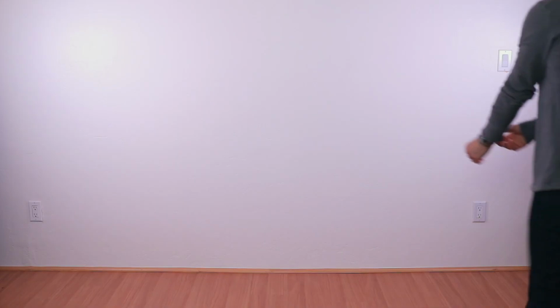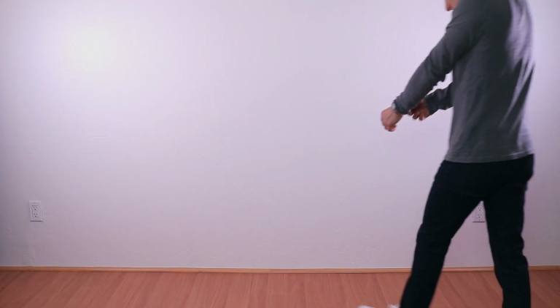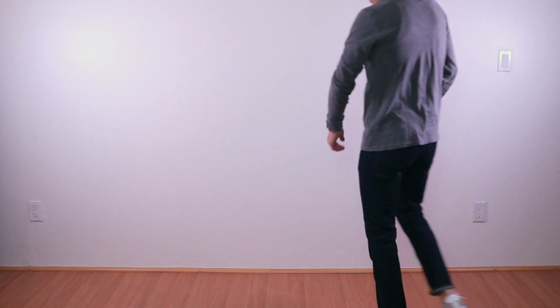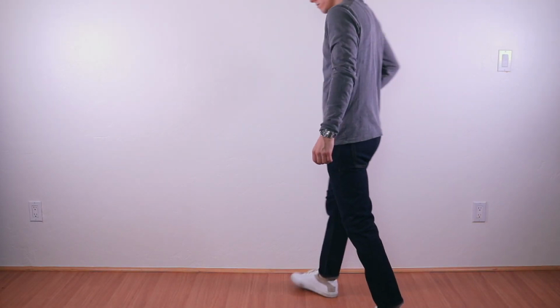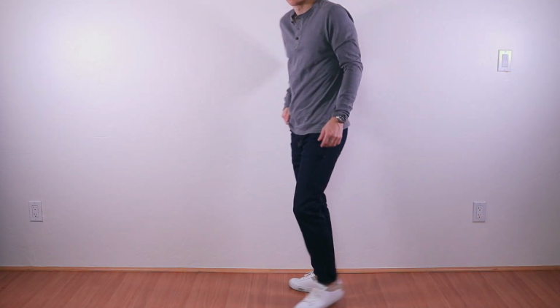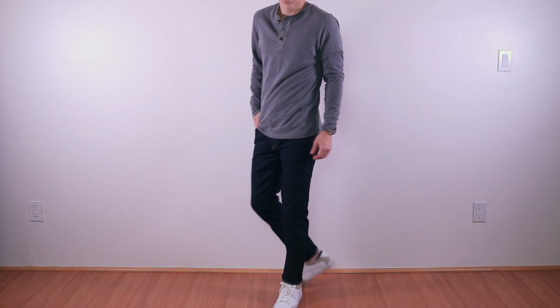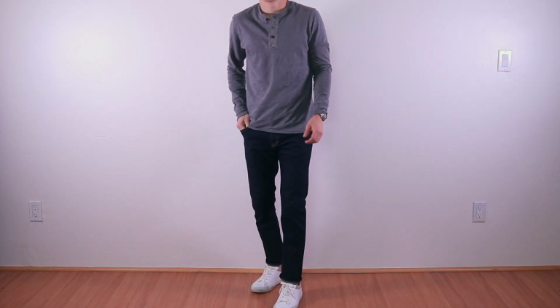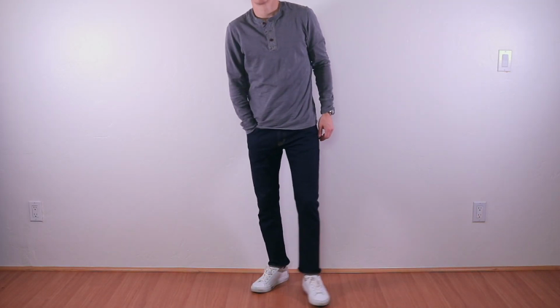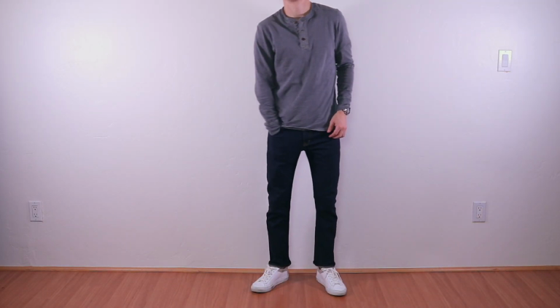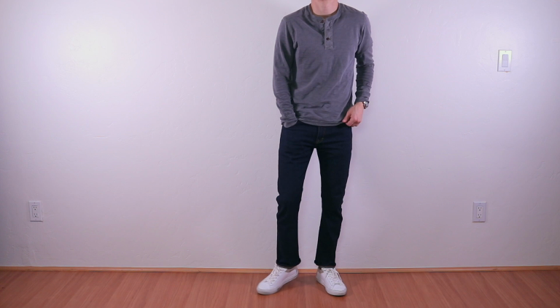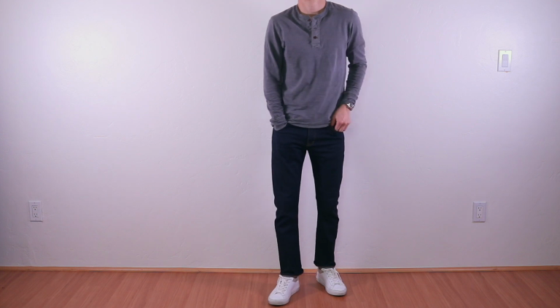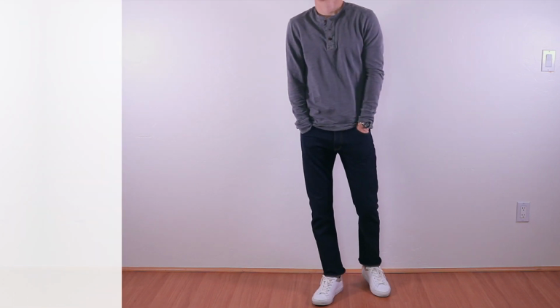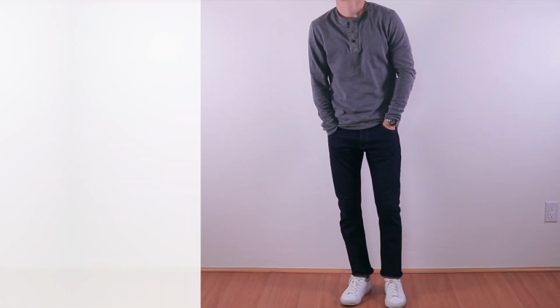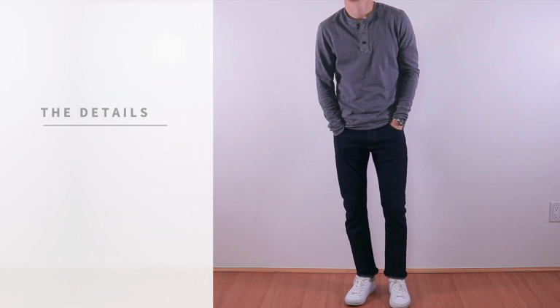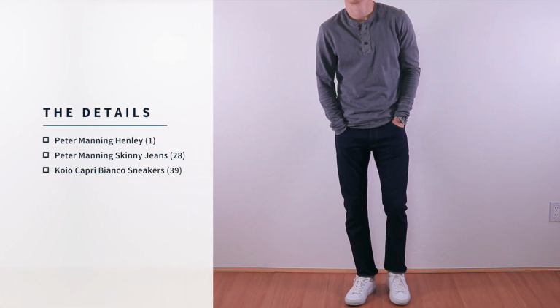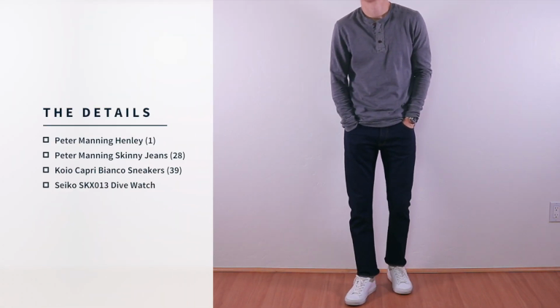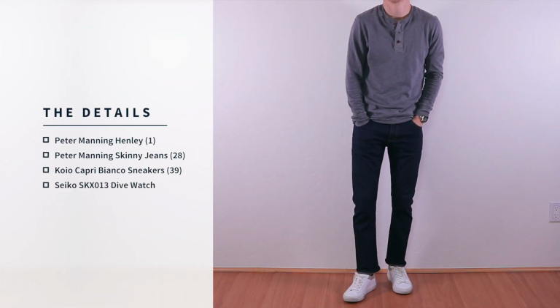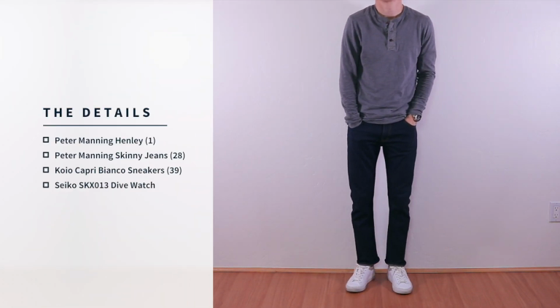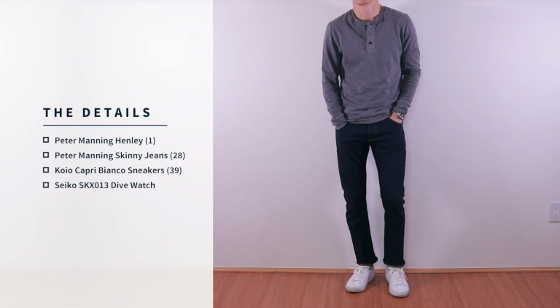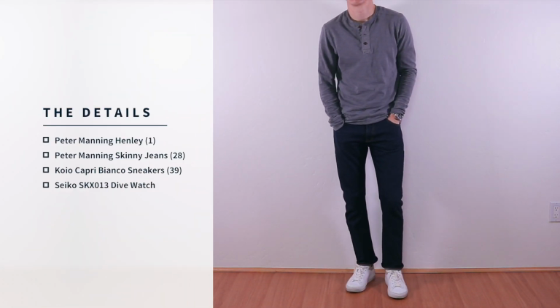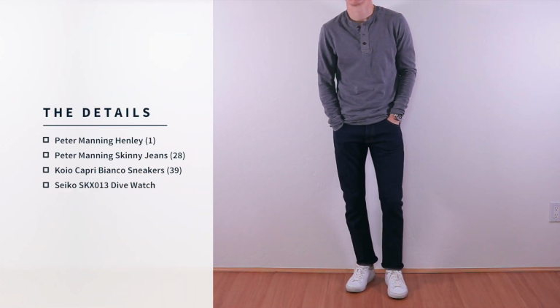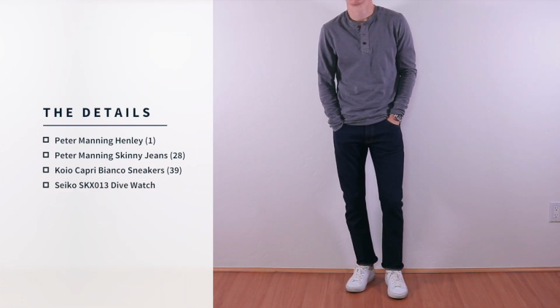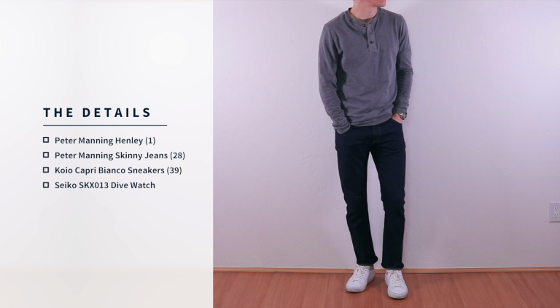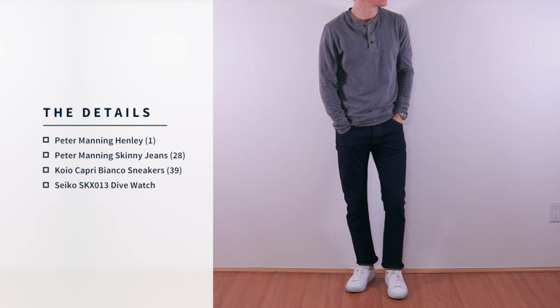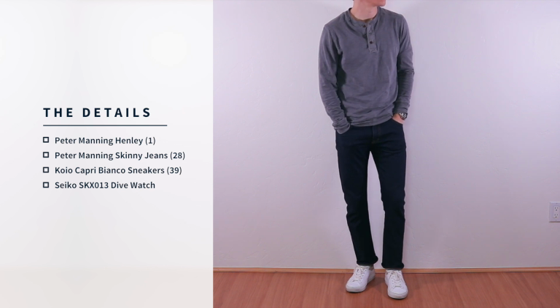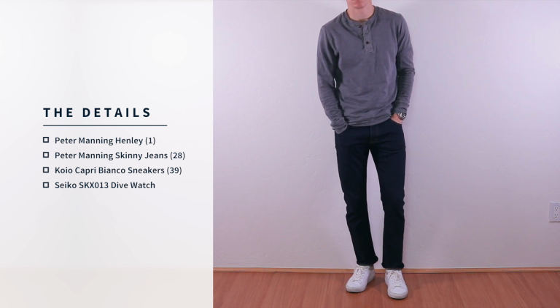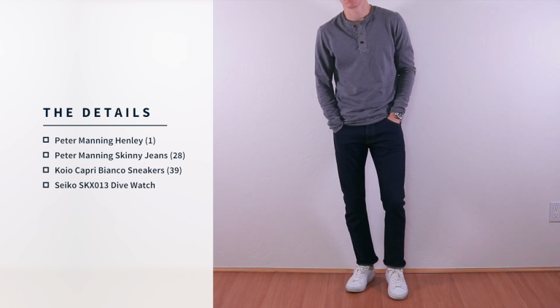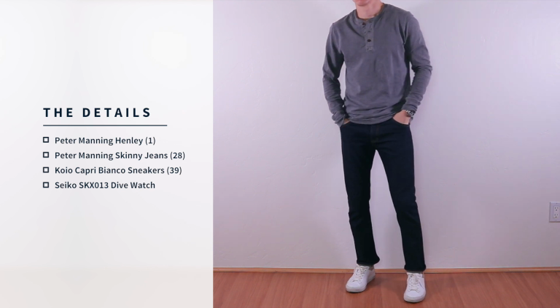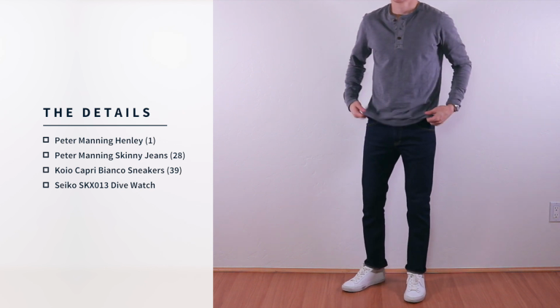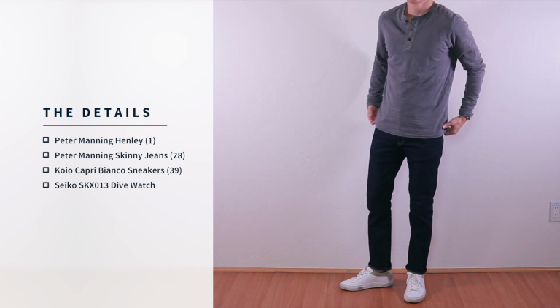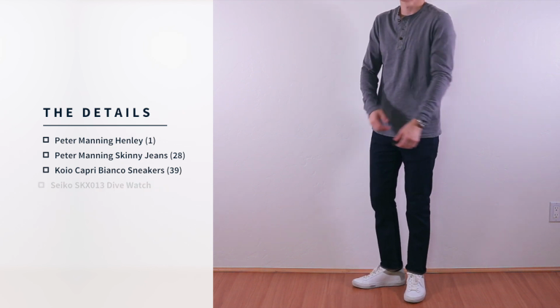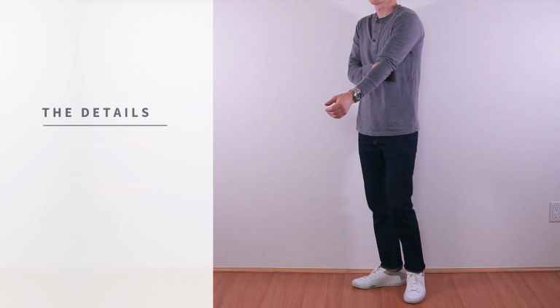Taking things back toward the casual end of the spectrum, here's a classic outfit that will probably never go out of style: slim fit dark wash jeans, a long sleeve Henley, and simple white sneakers.